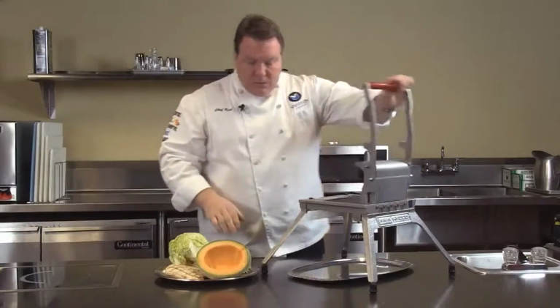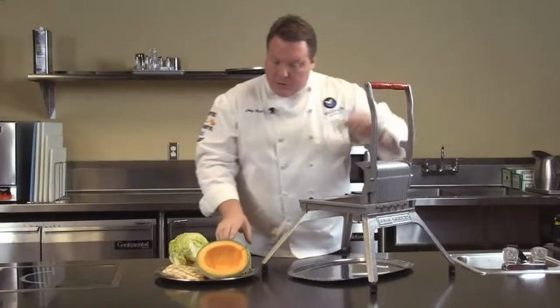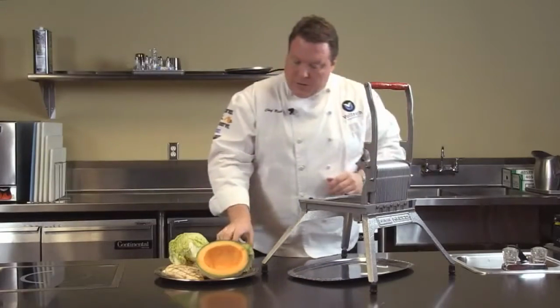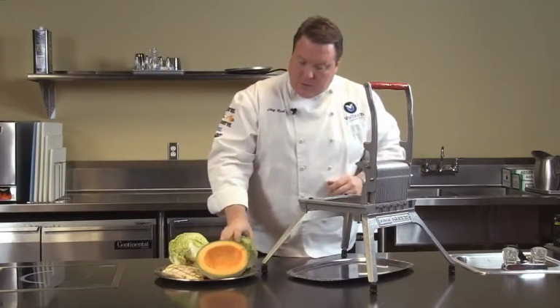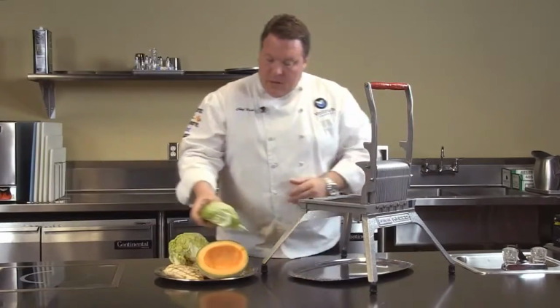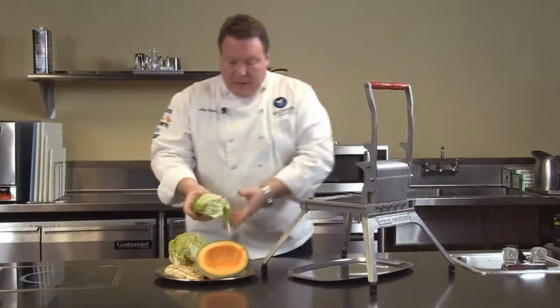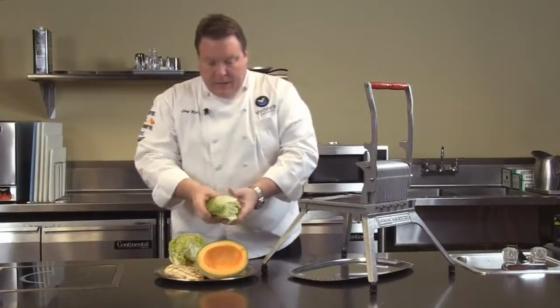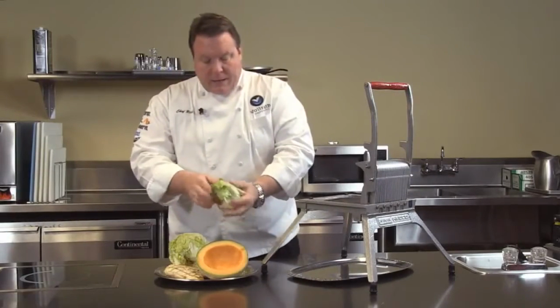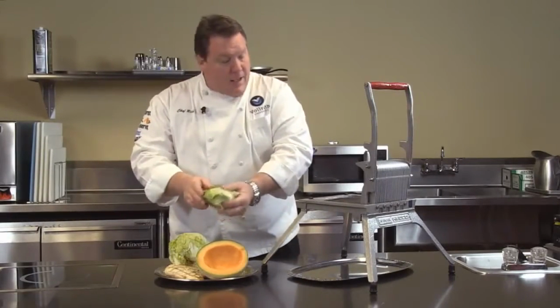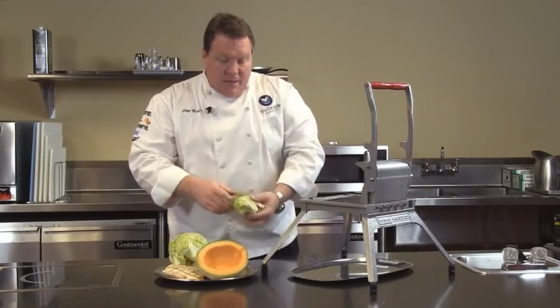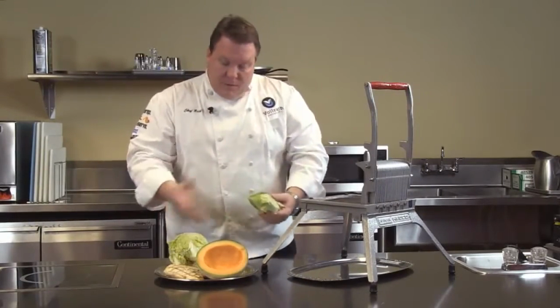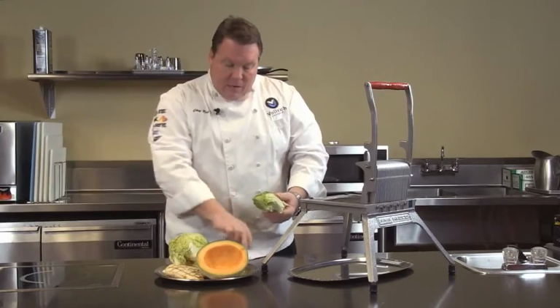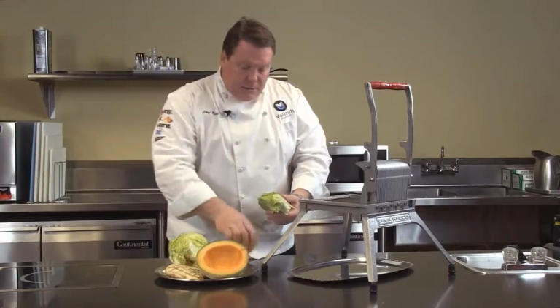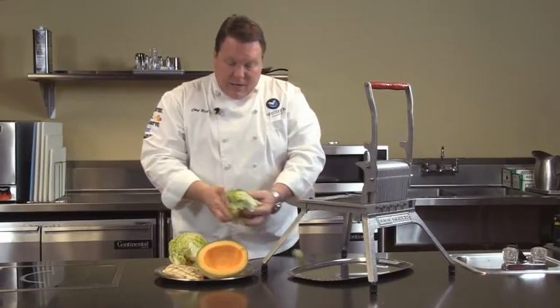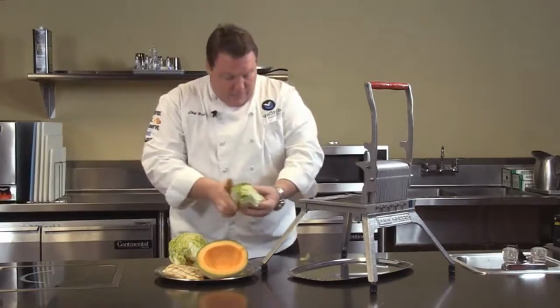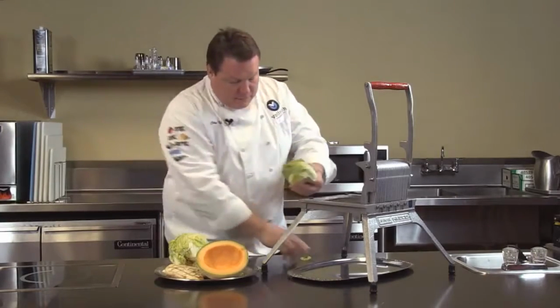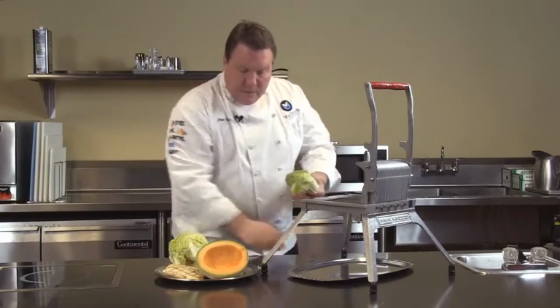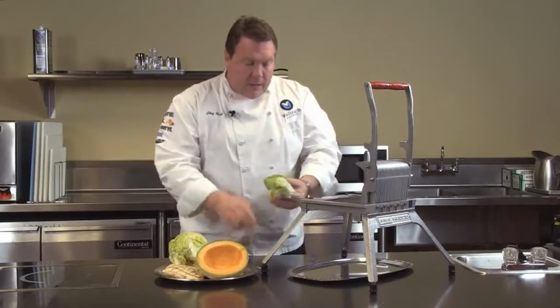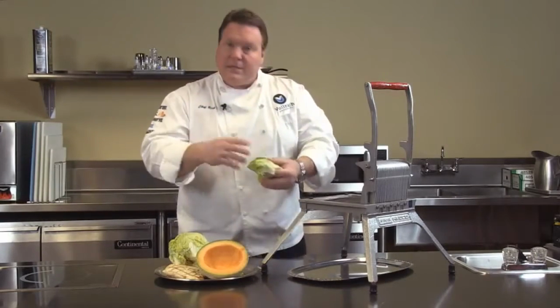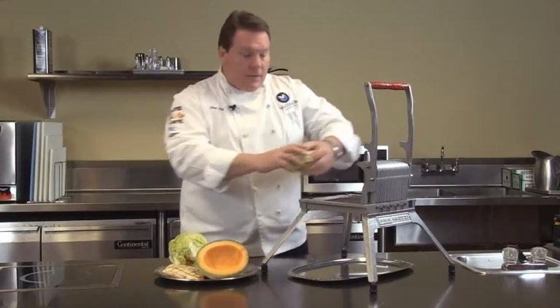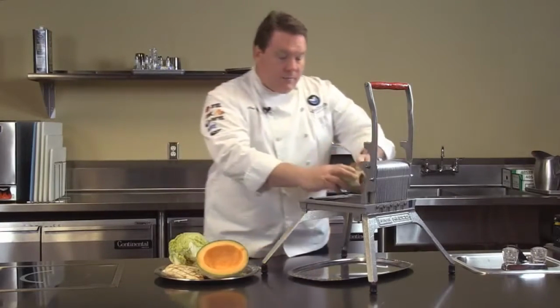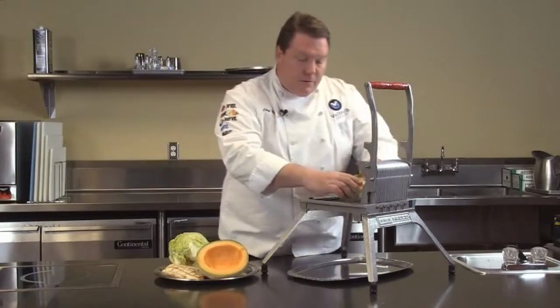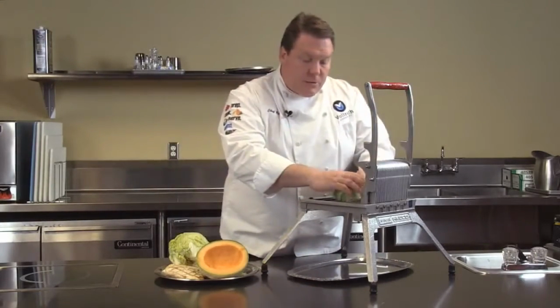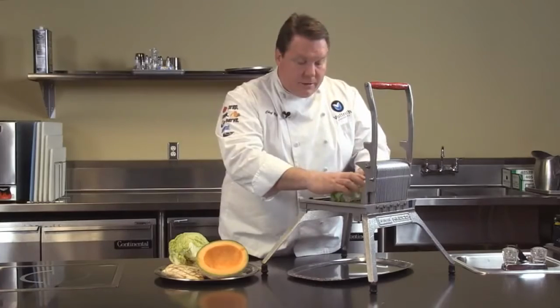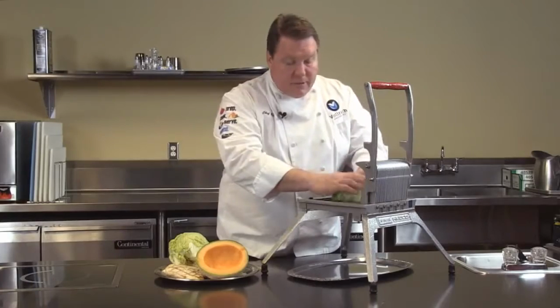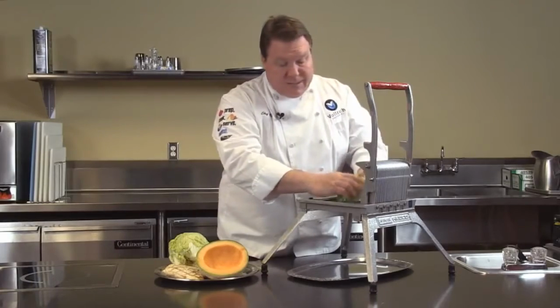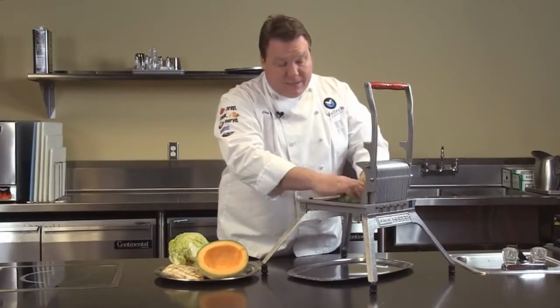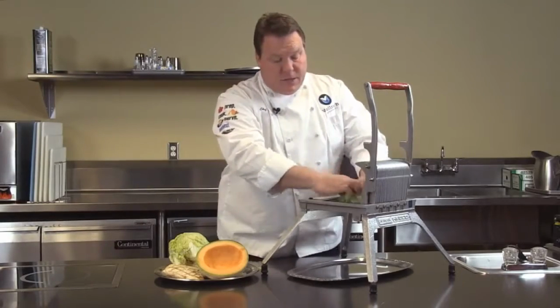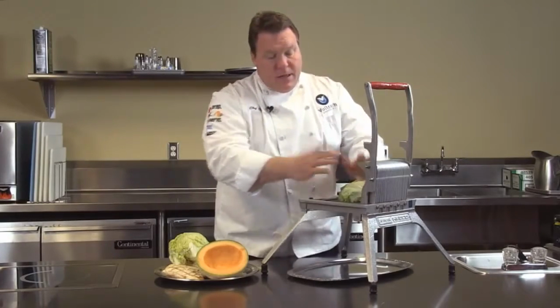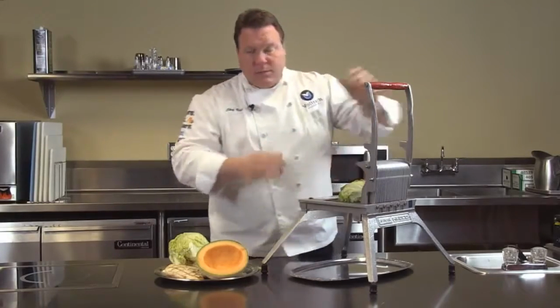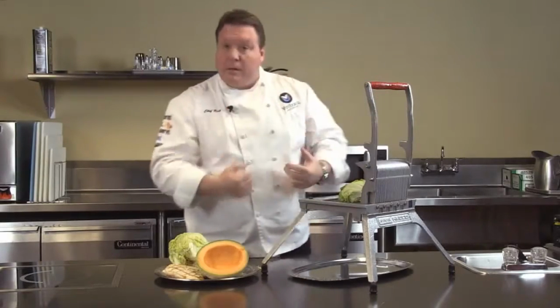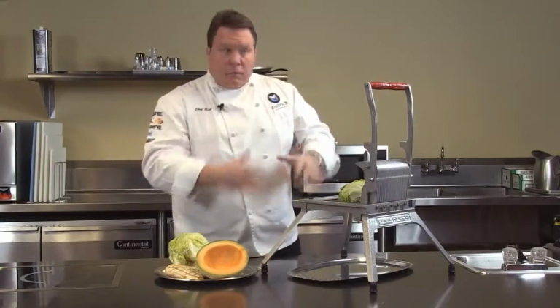Let's go ahead and show you how this works. I like to cut the head of lettuce in half — that's one thing I'll recommend, just cut it in half. It makes slicing a little bit easier. I've got a pretty fine shred on here today with the 3/16 inch cut, so I'm going to take a little bit of force.